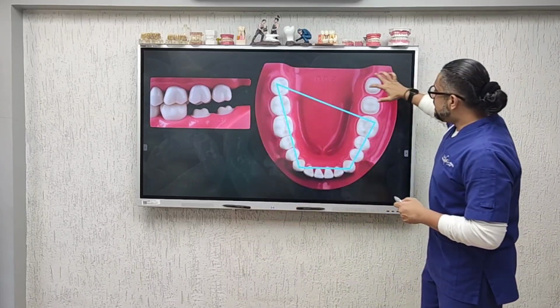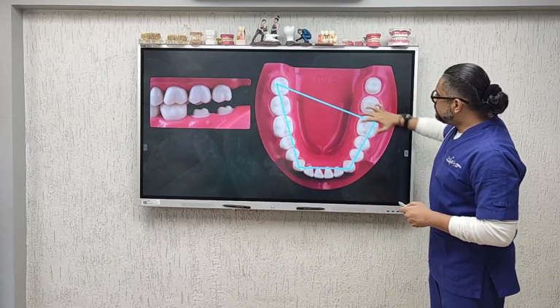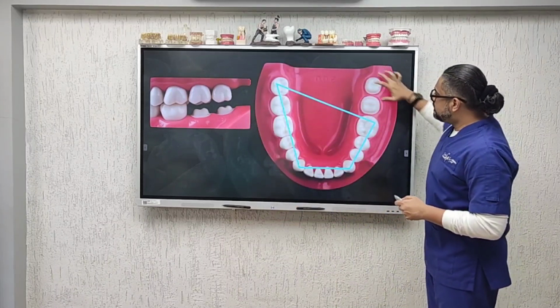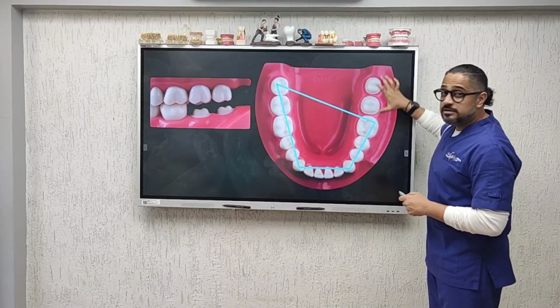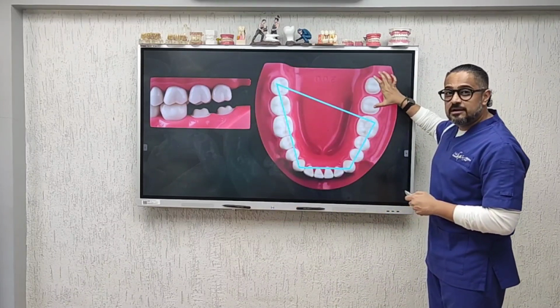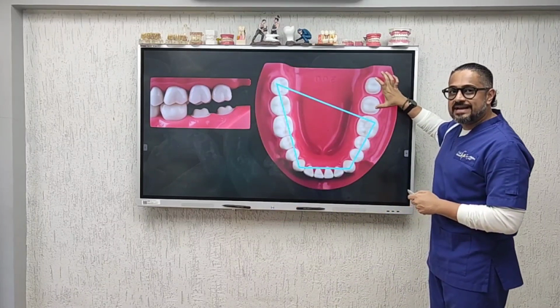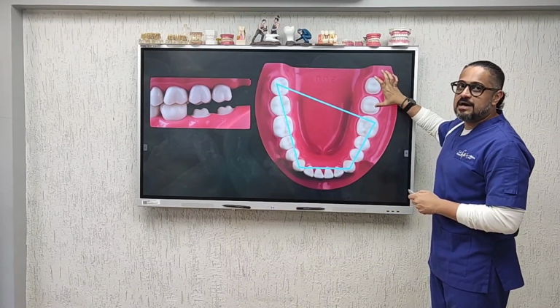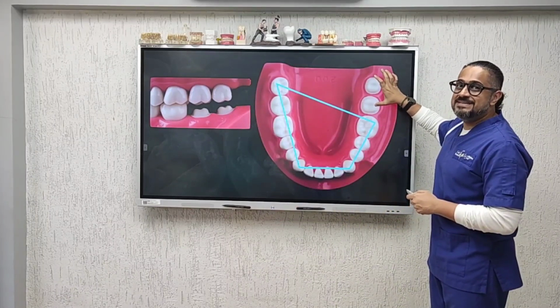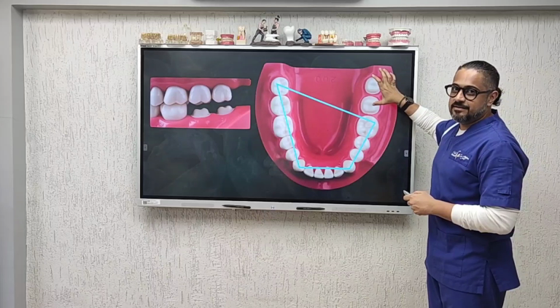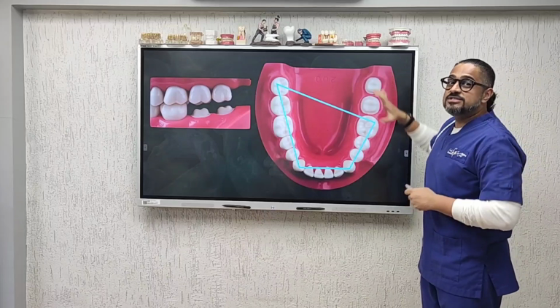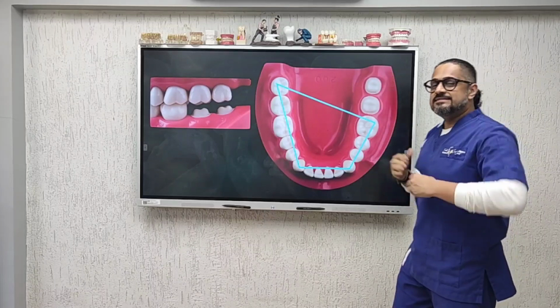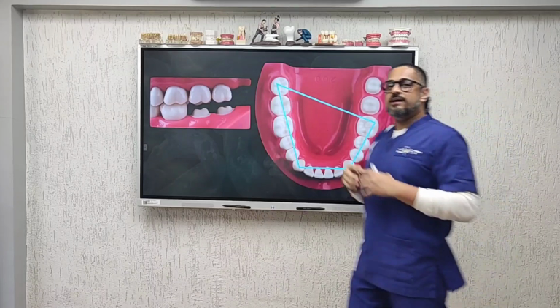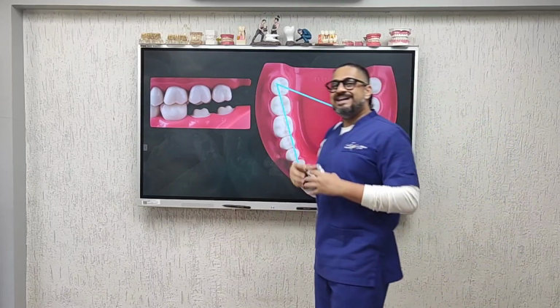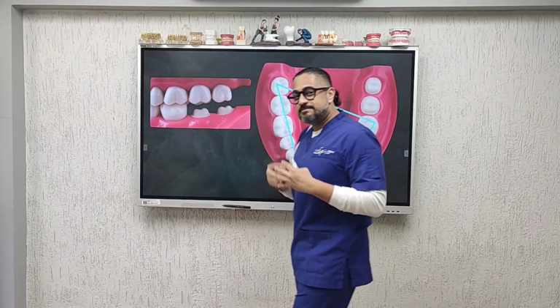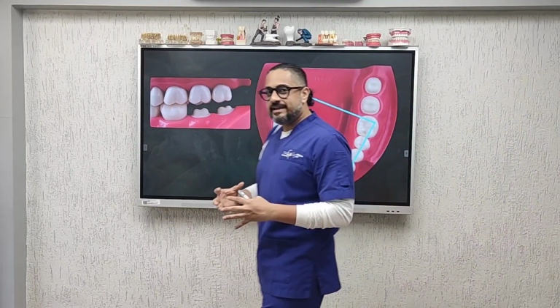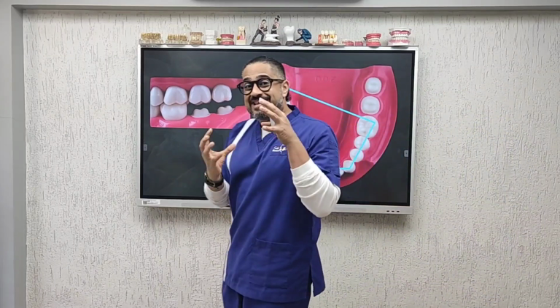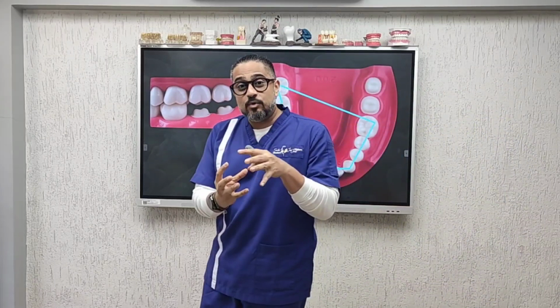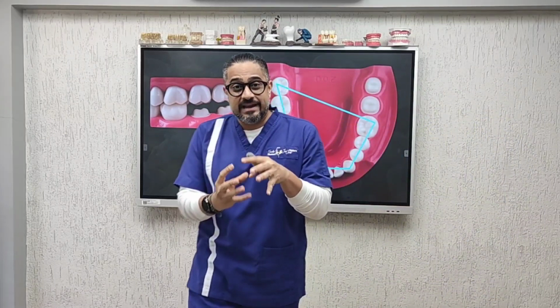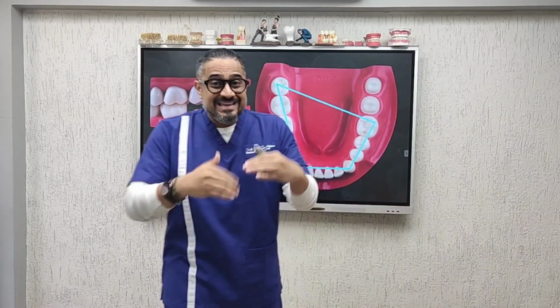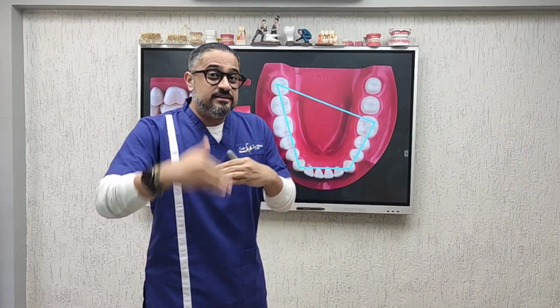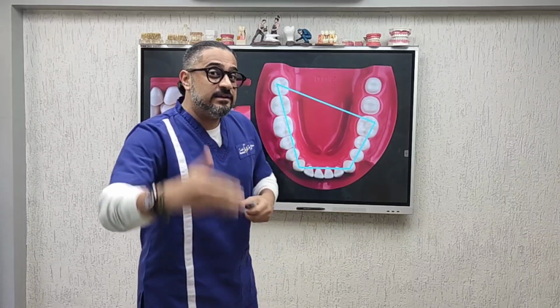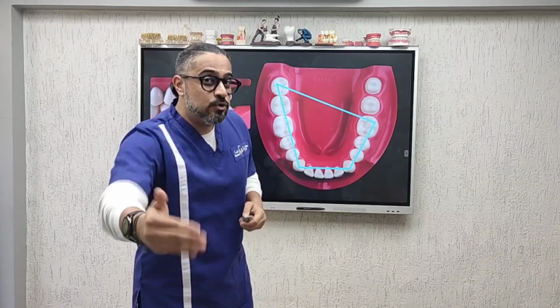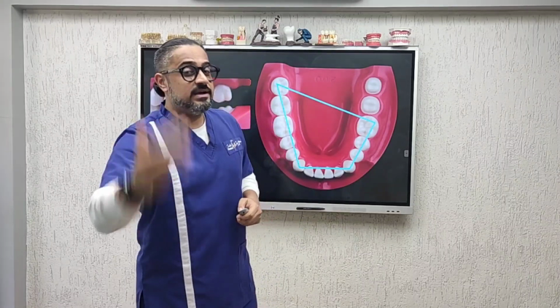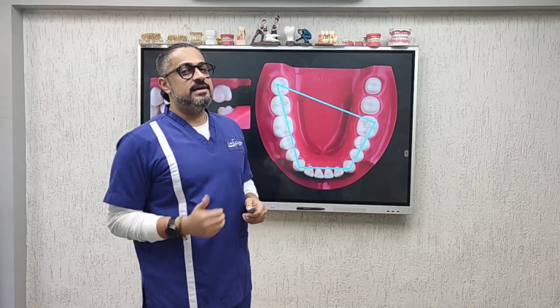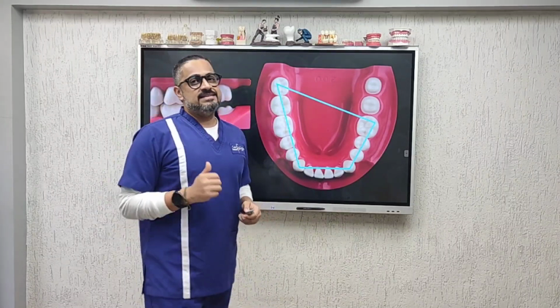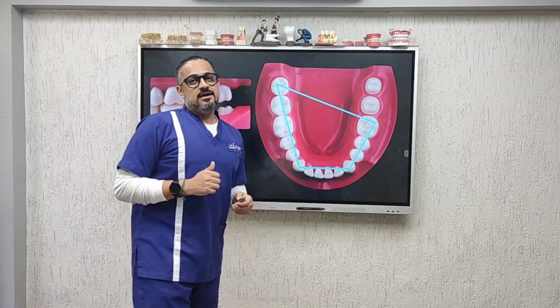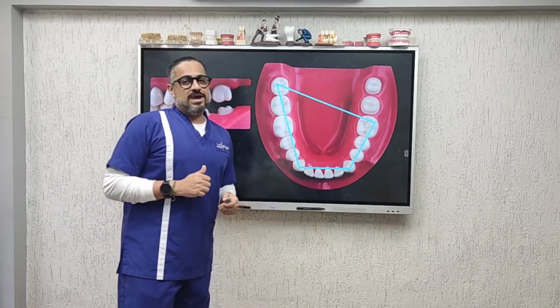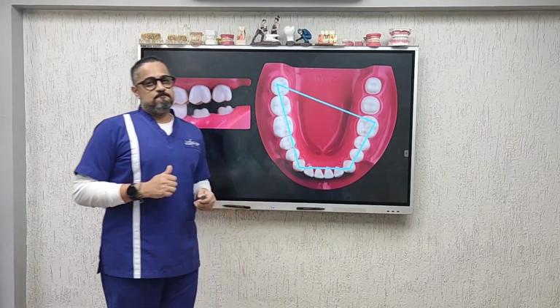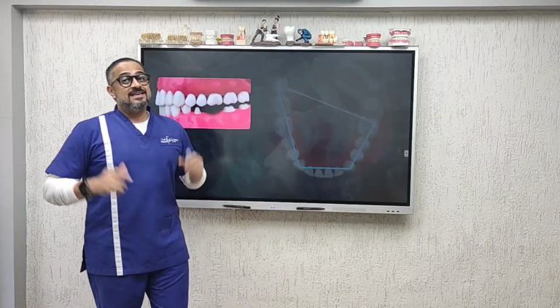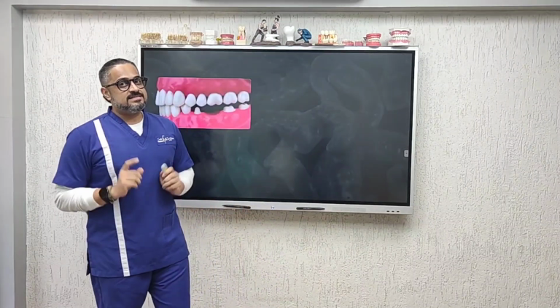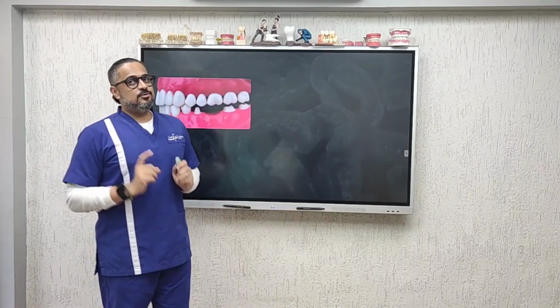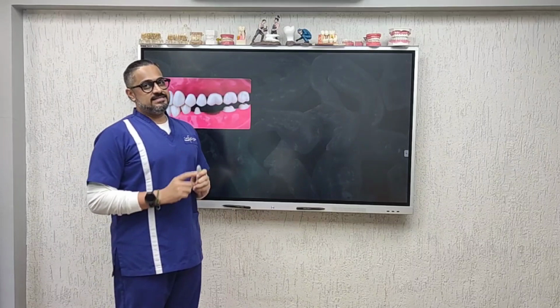Having said that, this is a classic indication where a bite would be needed. In such a scenario, the terminal contacts are missing, which is the reason why a bite helps the technician get the mounting correct and get the final occlusion correct as well.